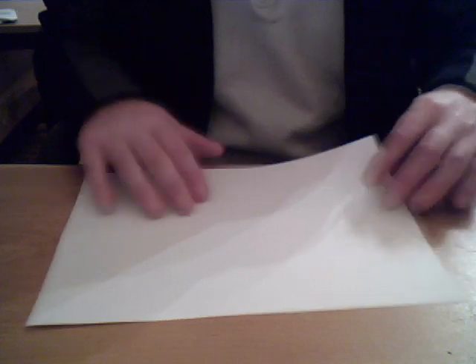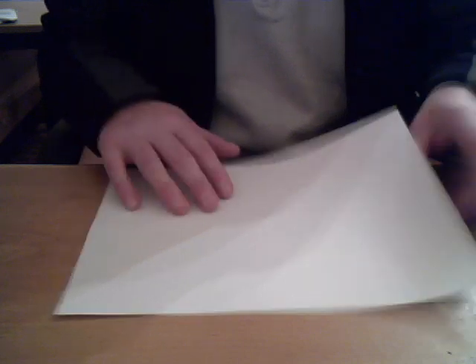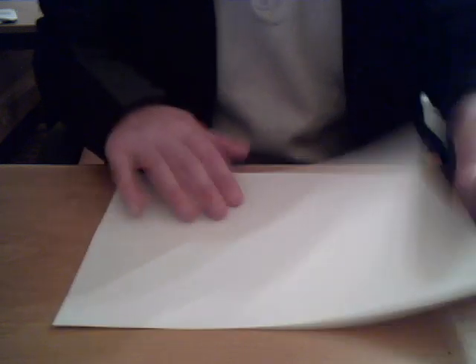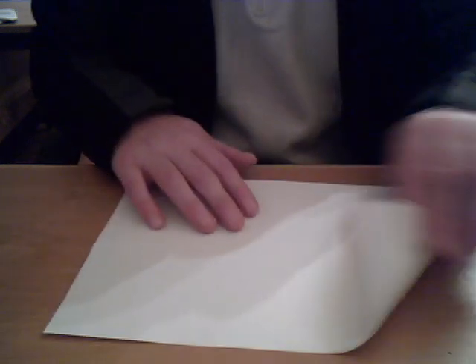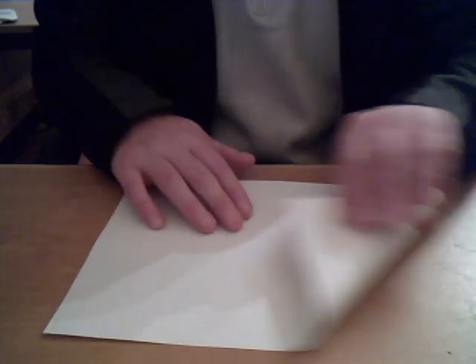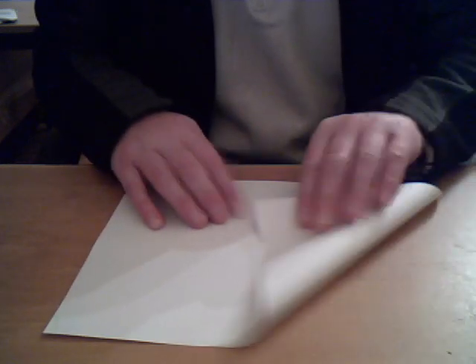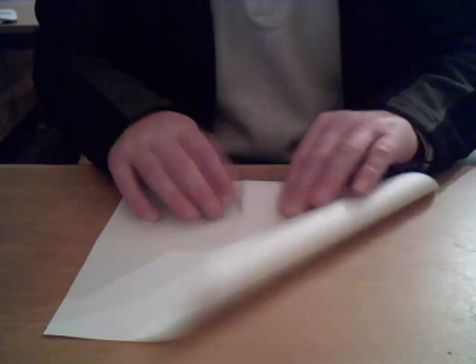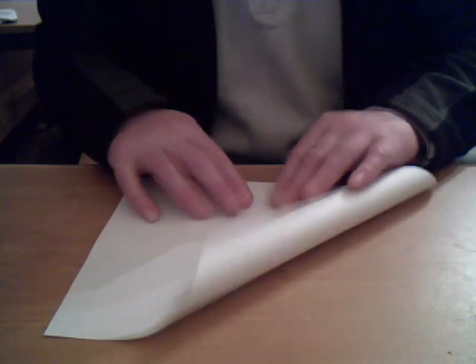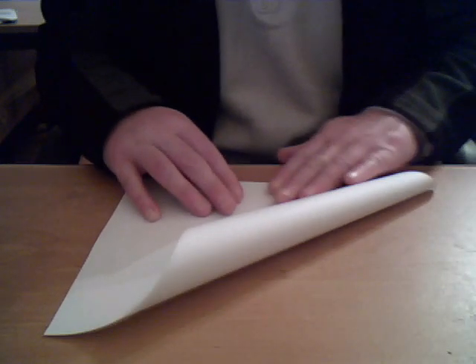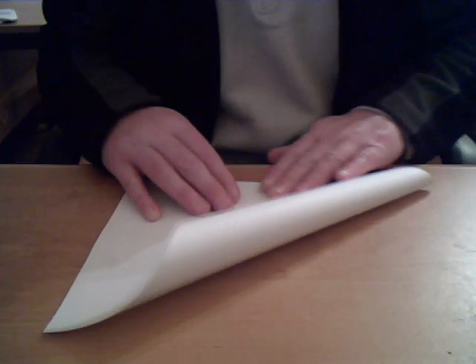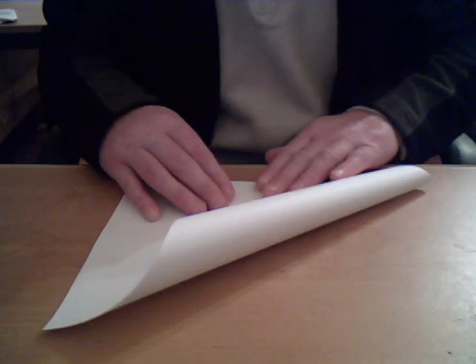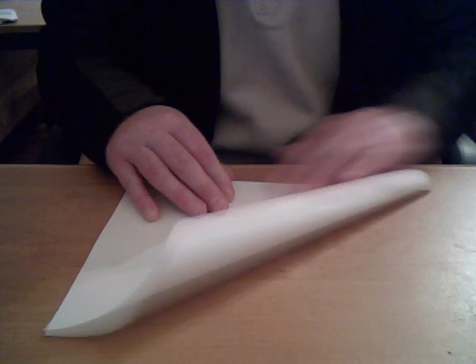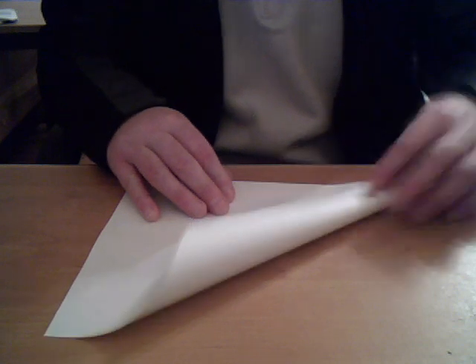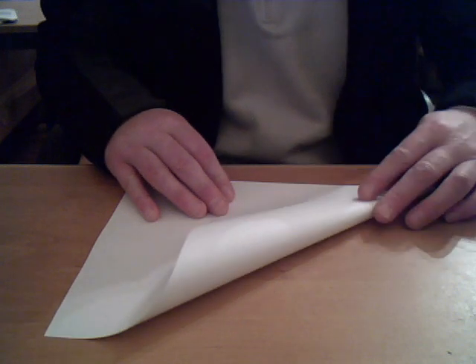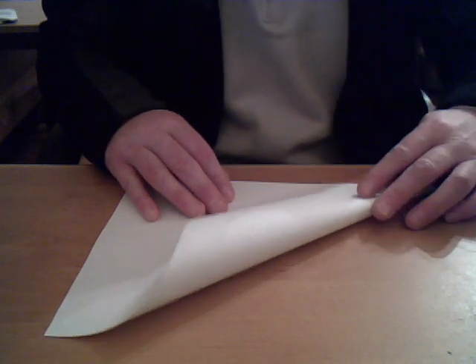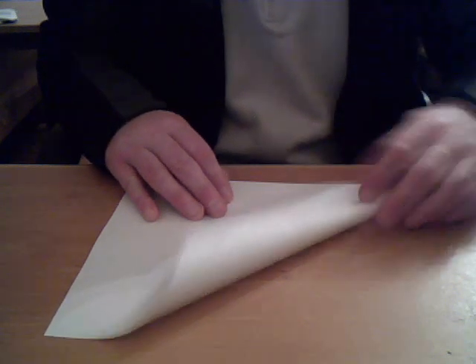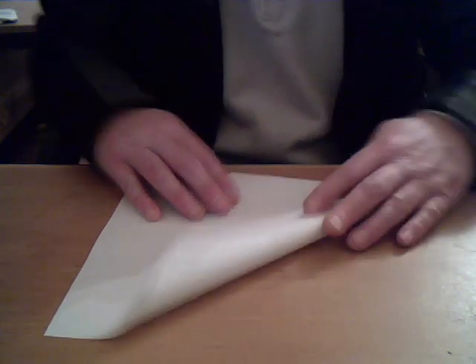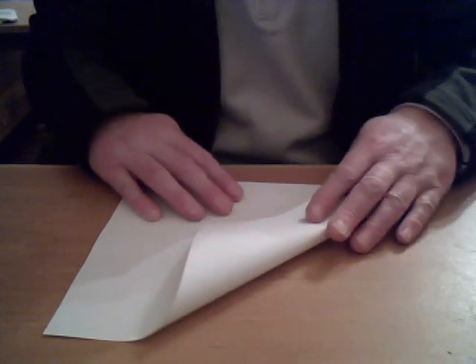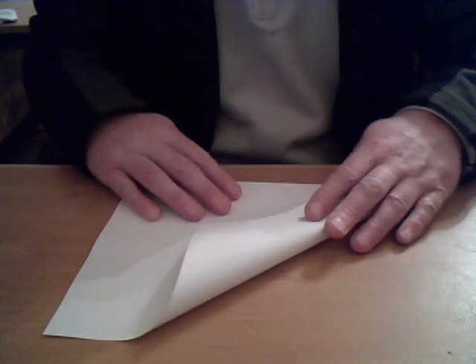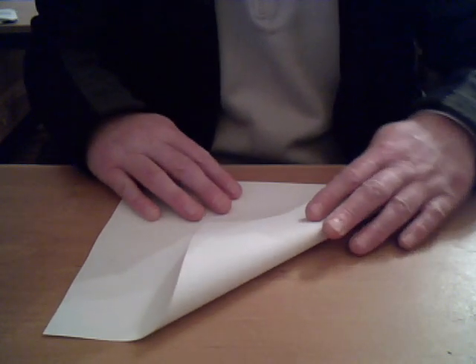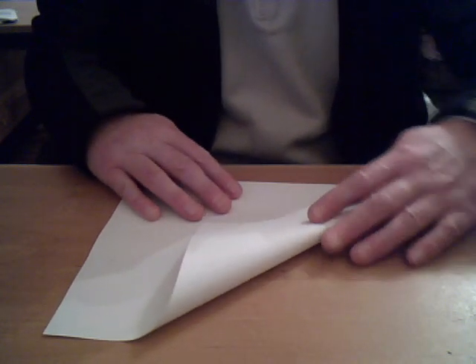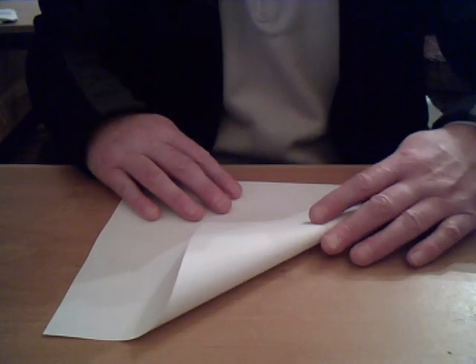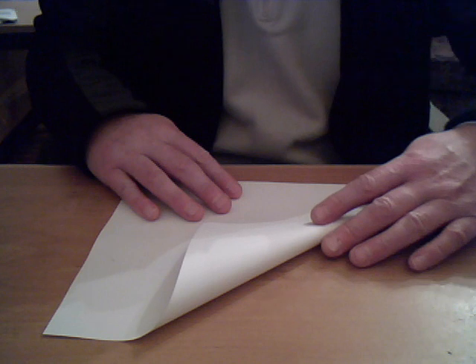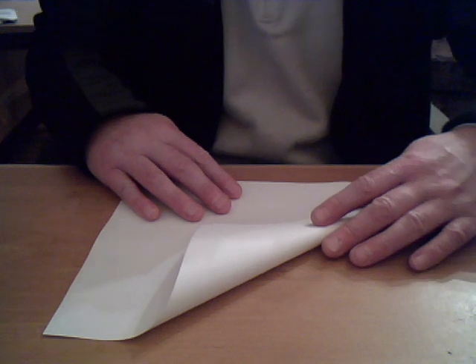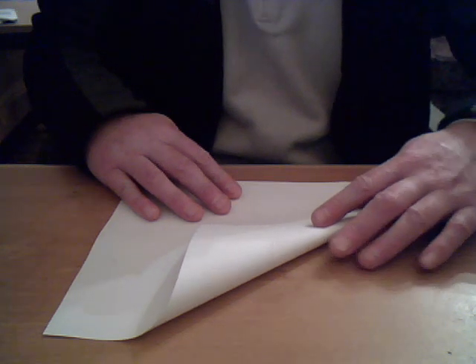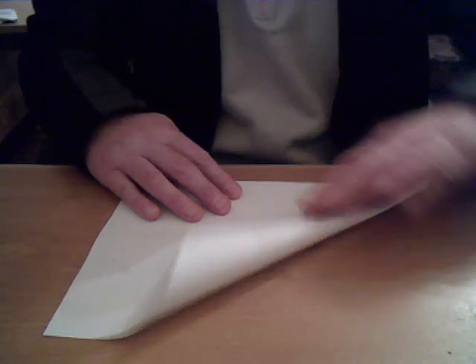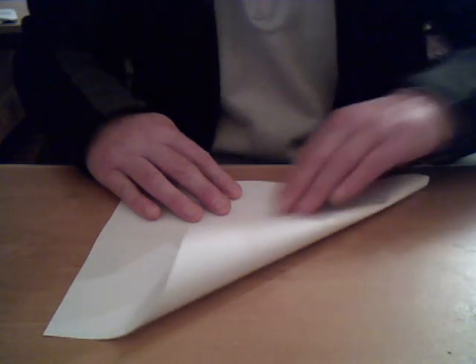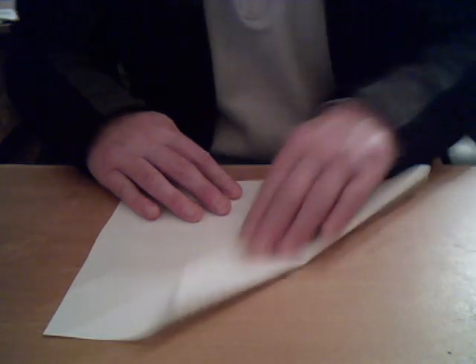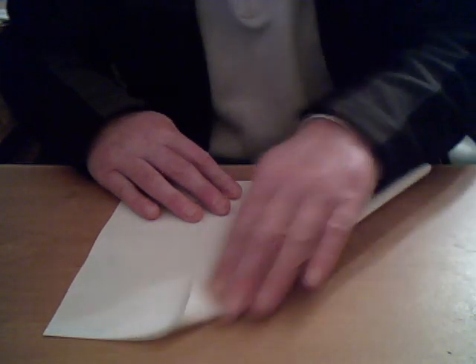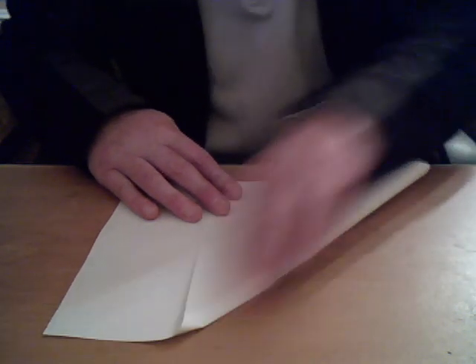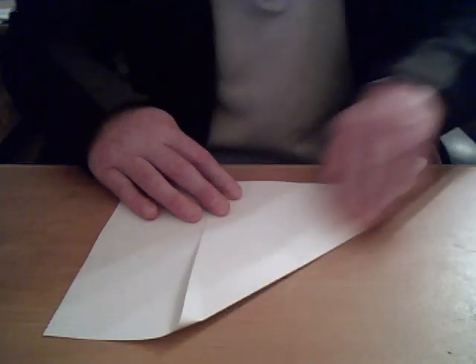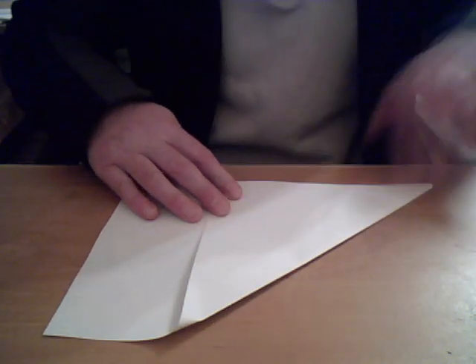We've got to first of all make it into a square, so we take one corner, we take it down to the bottom edge towards yourself, and crease that.